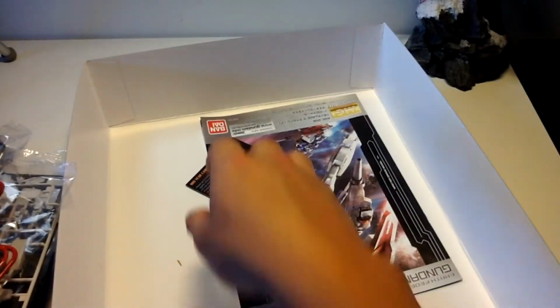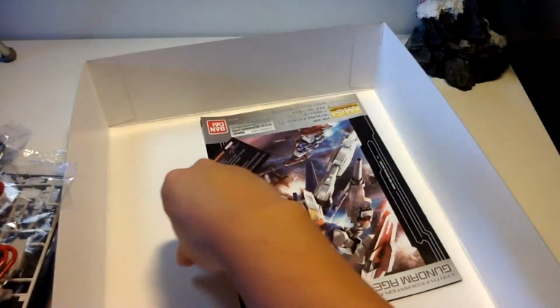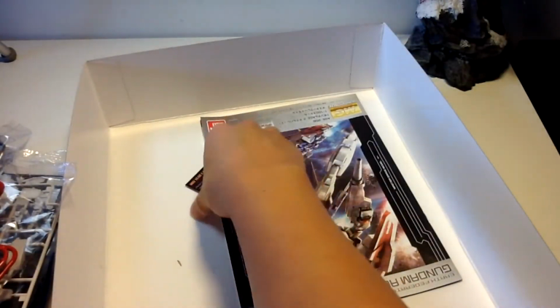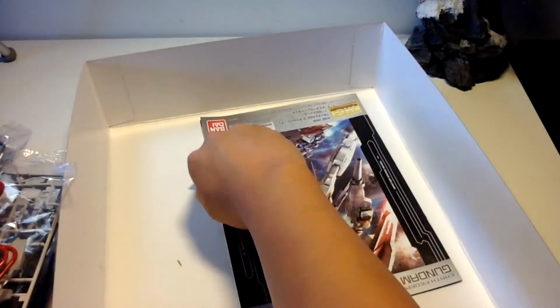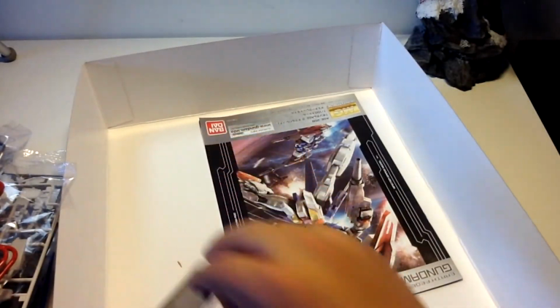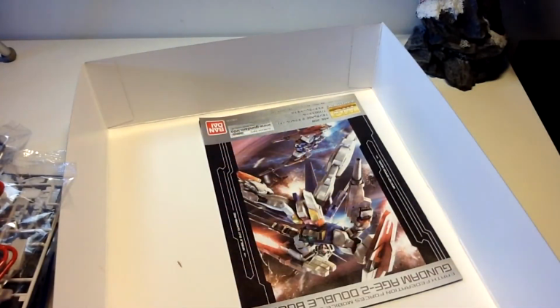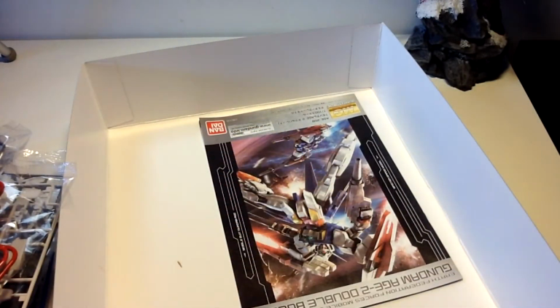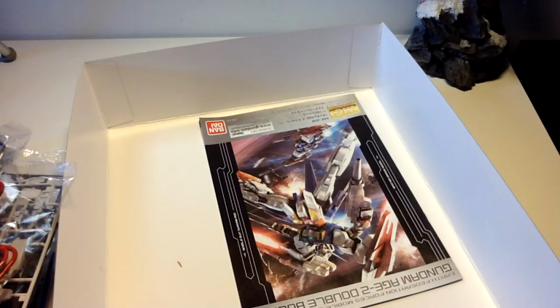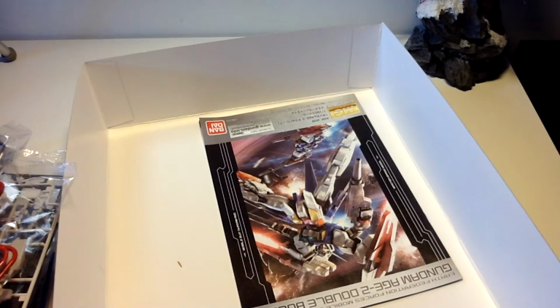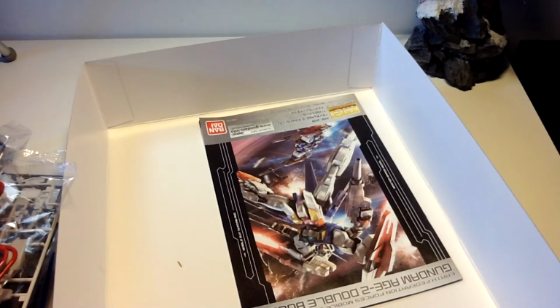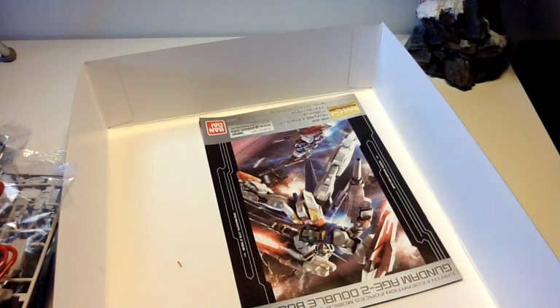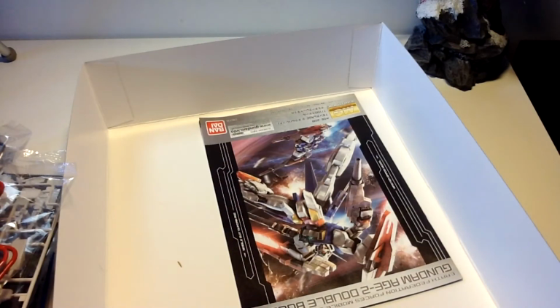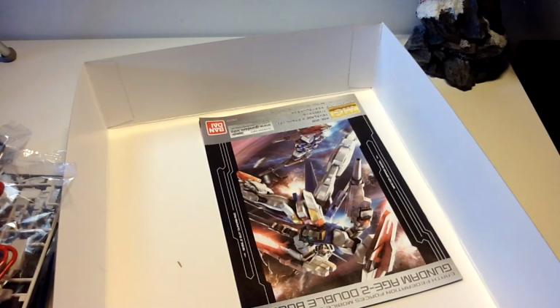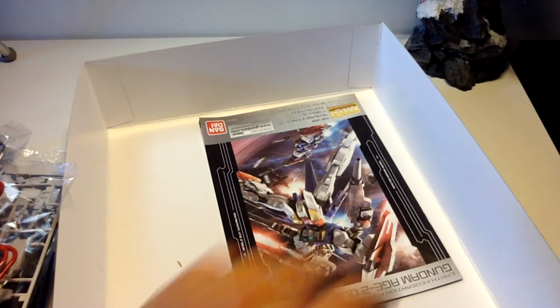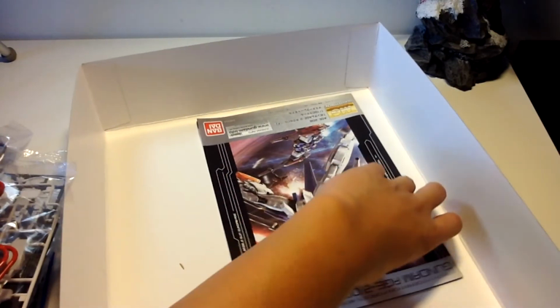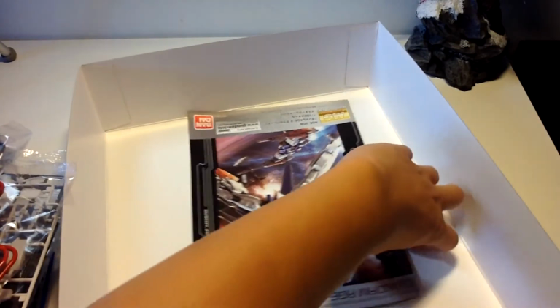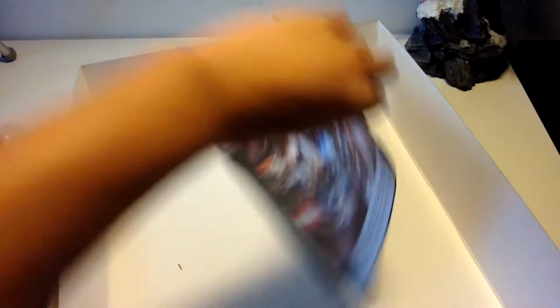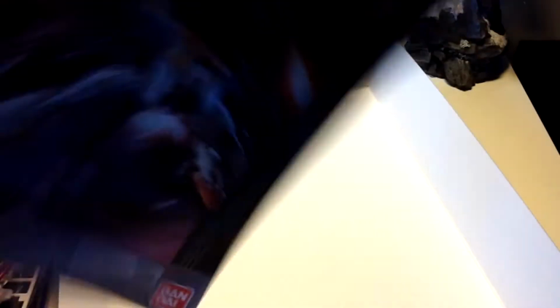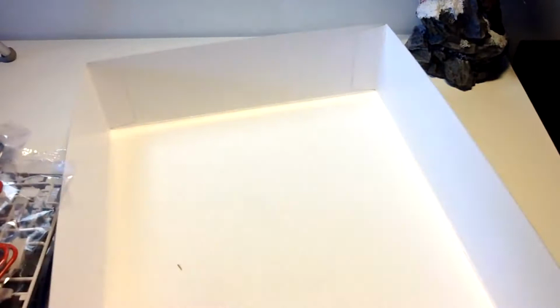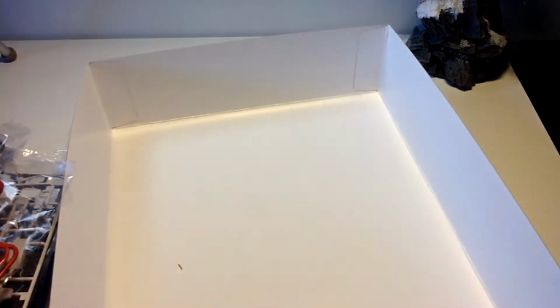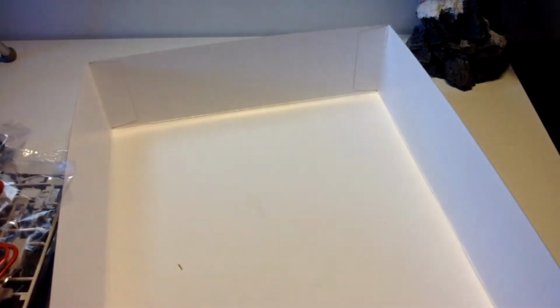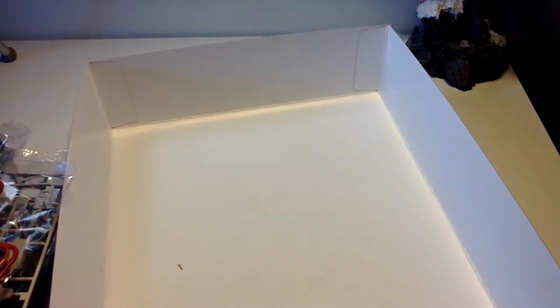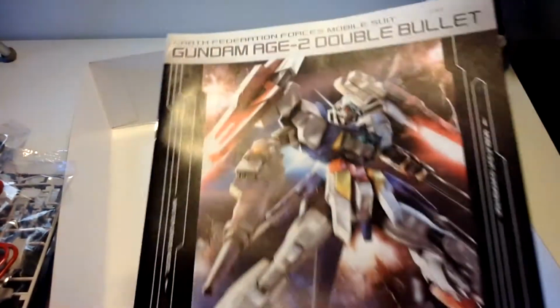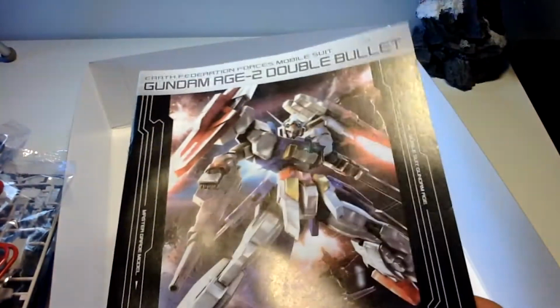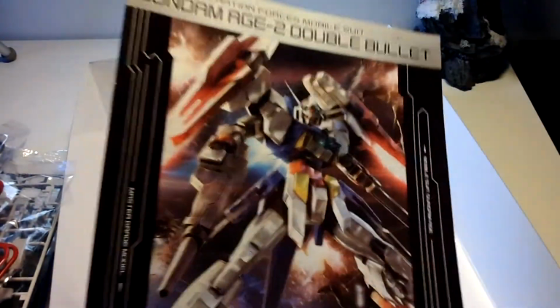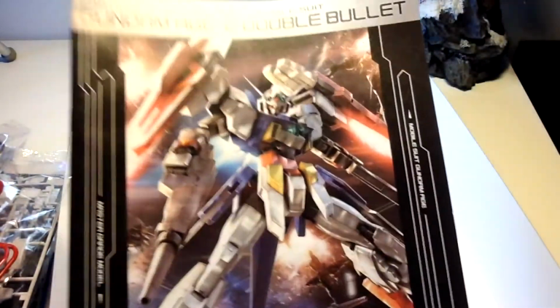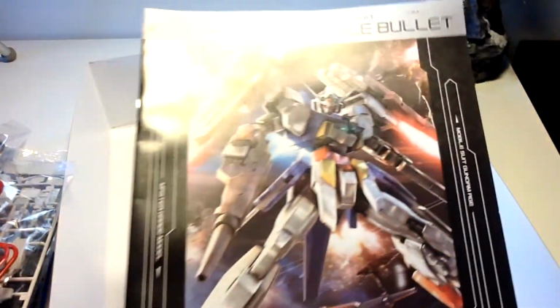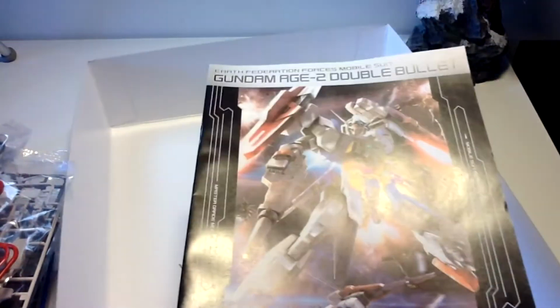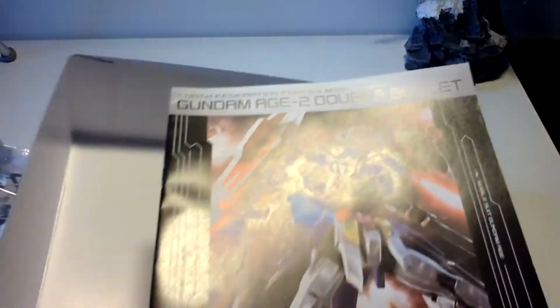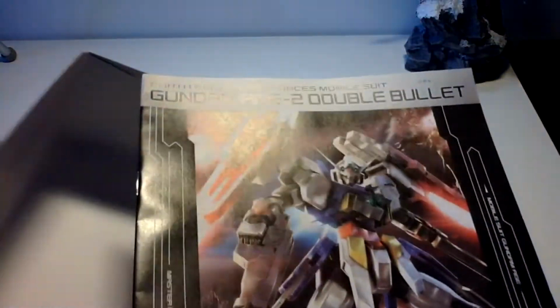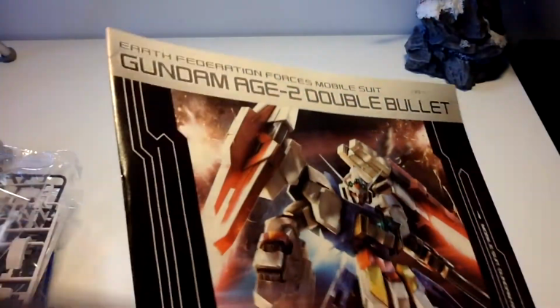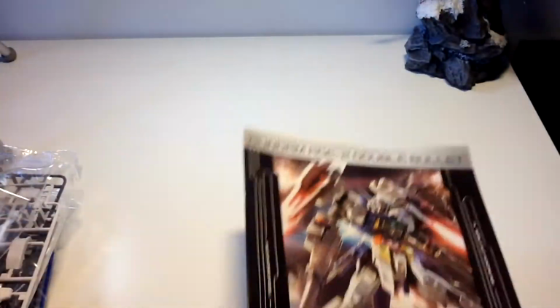And I didn't even notice, but I did get a campaign card in here, so I guess I'll enter that soon. I should probably check the other box if I got anything. And on the bottom here, we have the H2 Double Bullet construction manual.